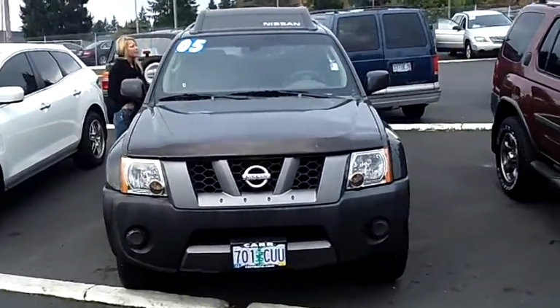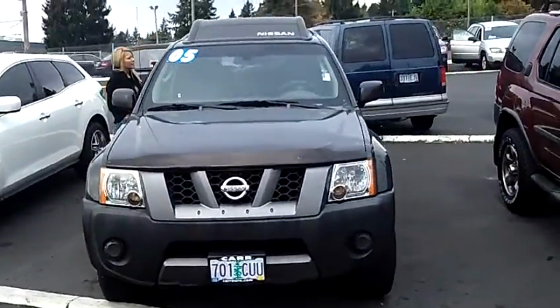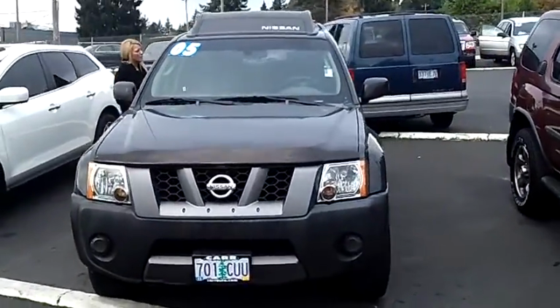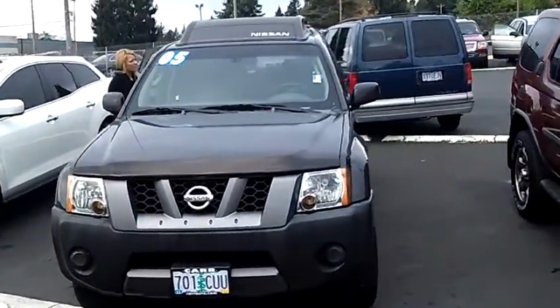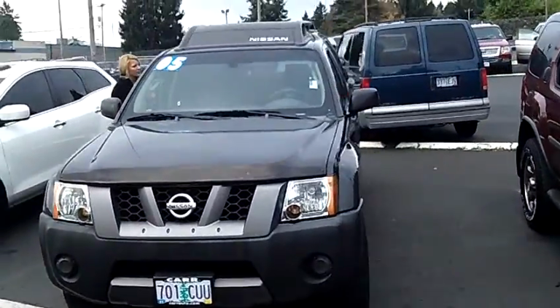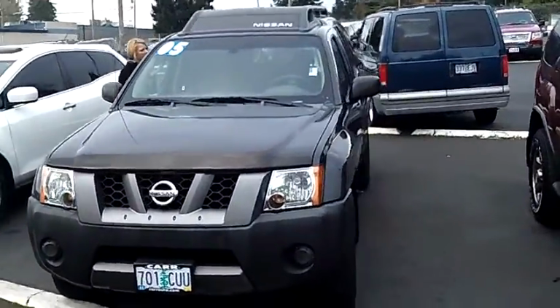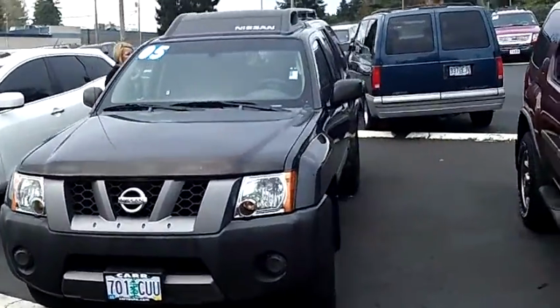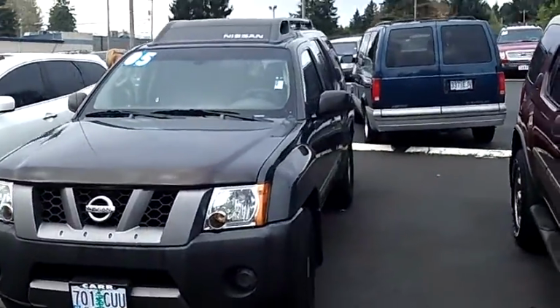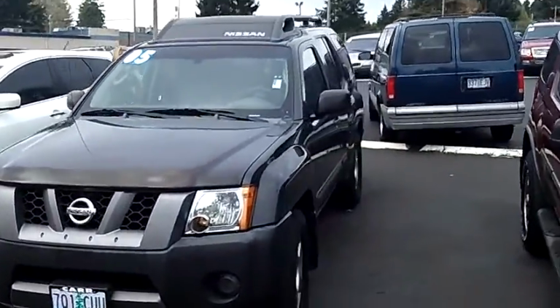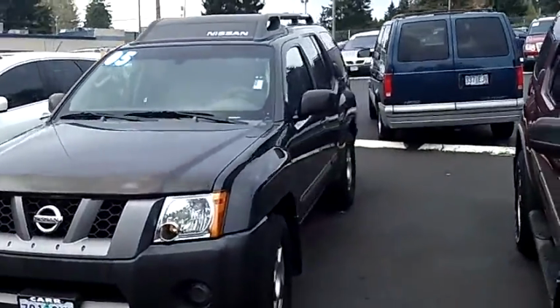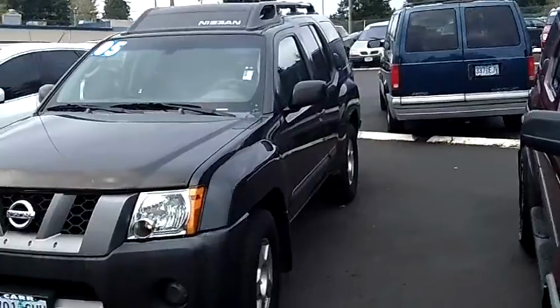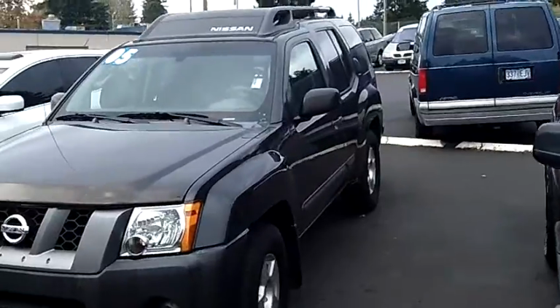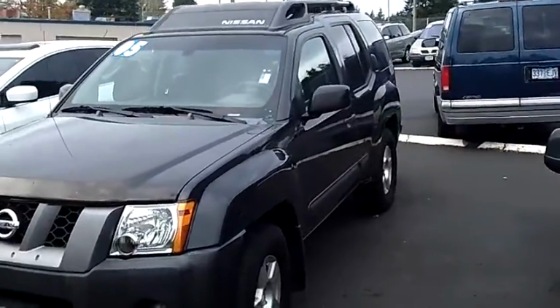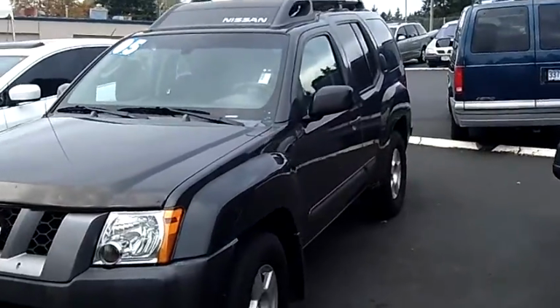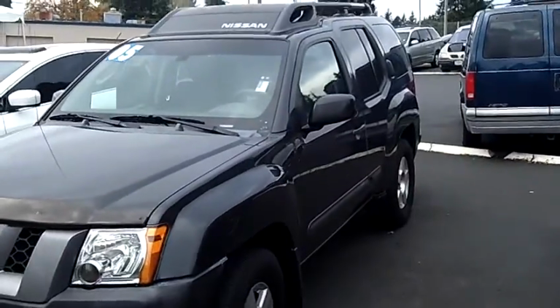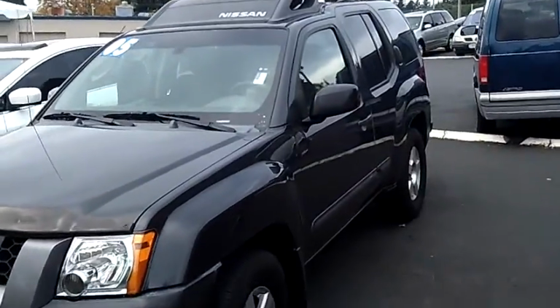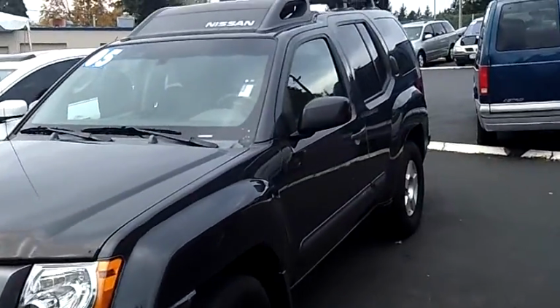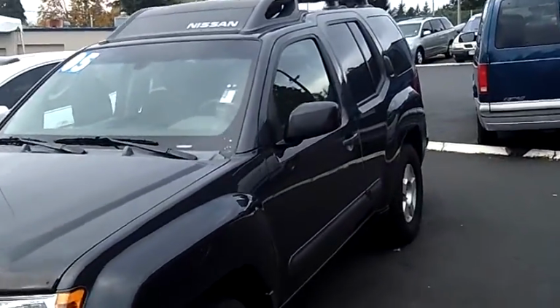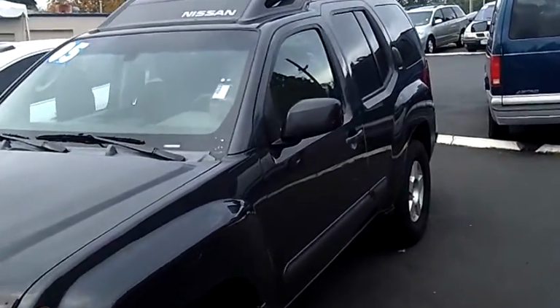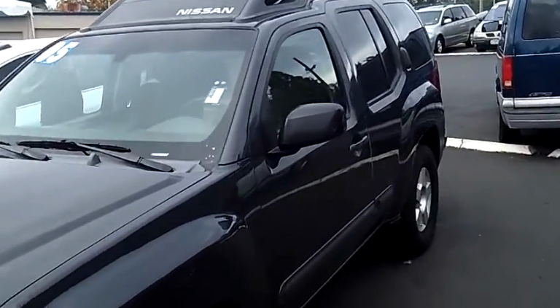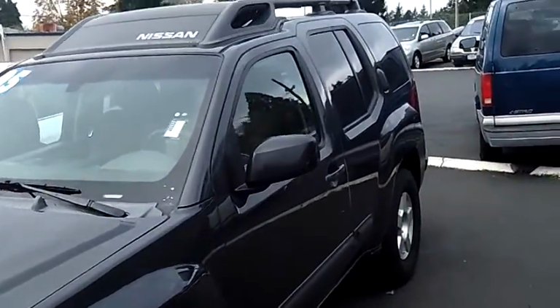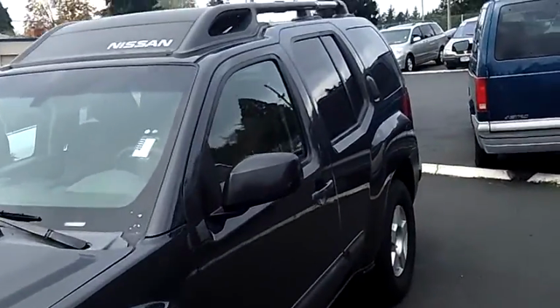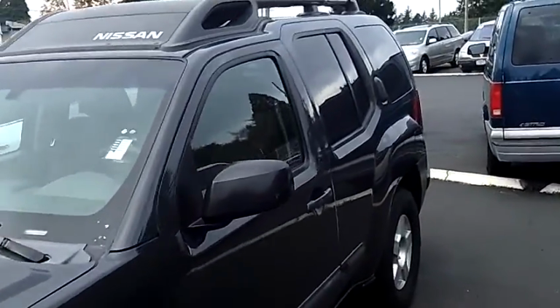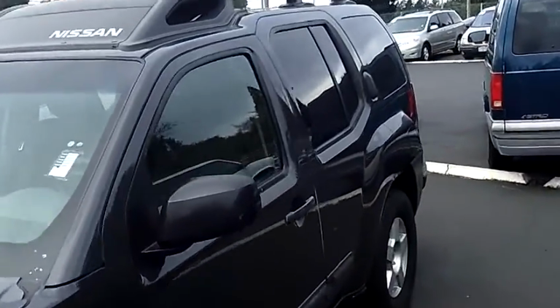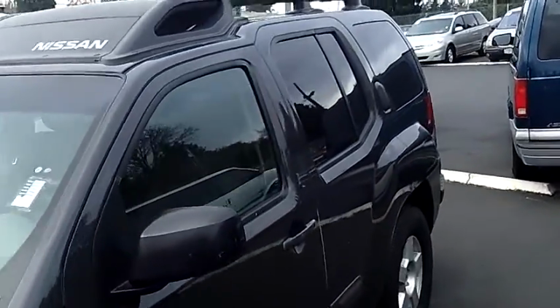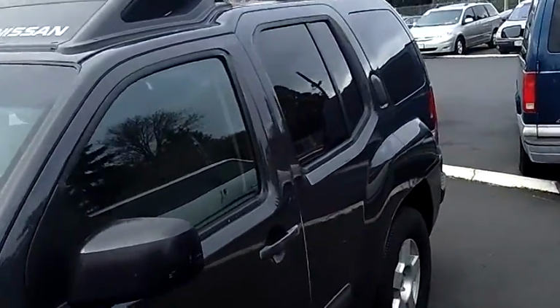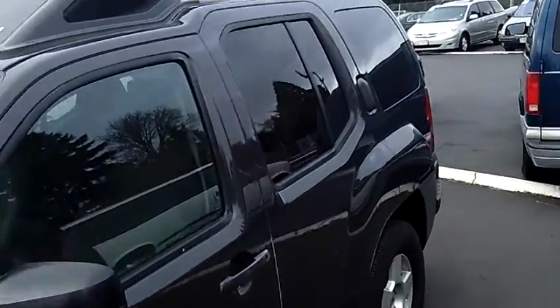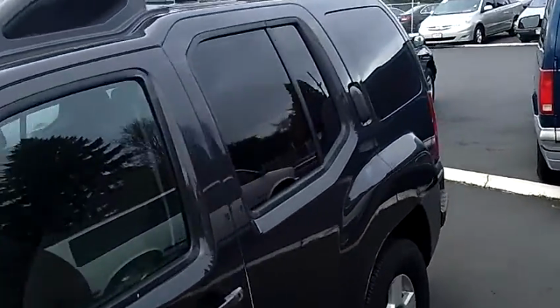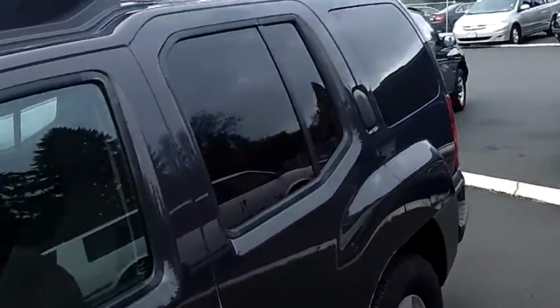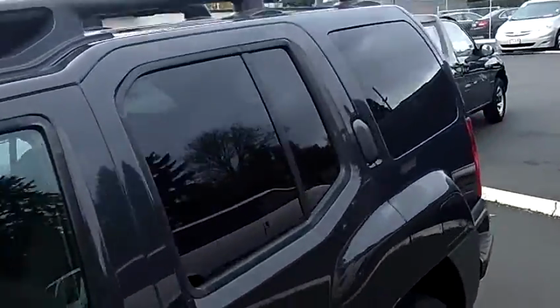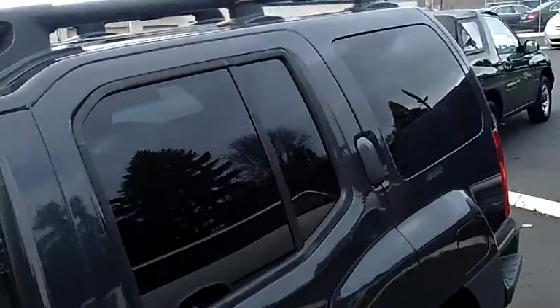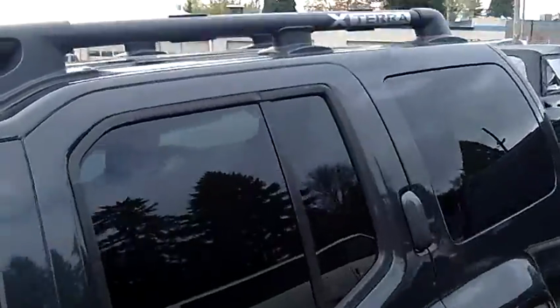The stock number for this vehicle is S130245A. This vehicle is a V6 4.0L automatic.